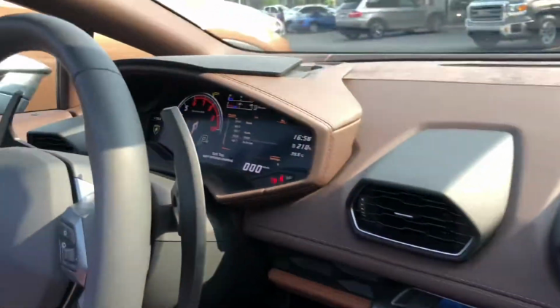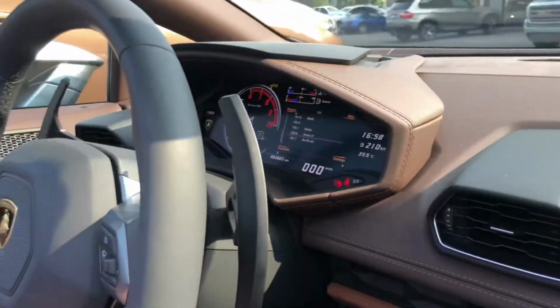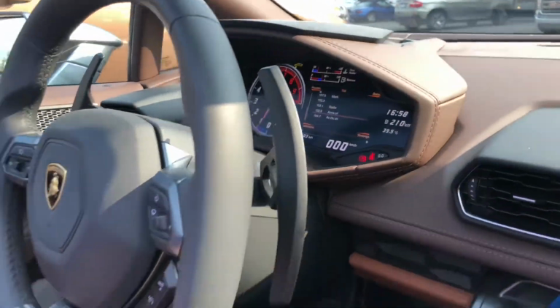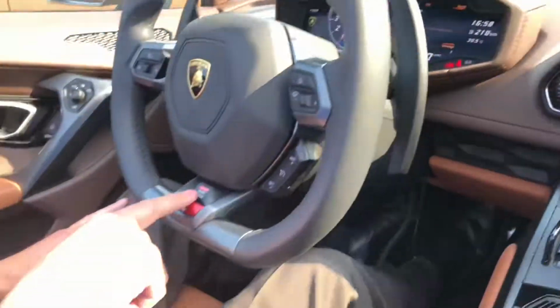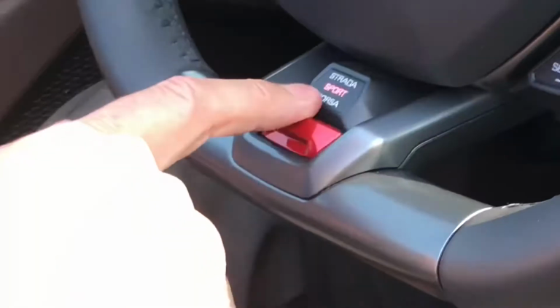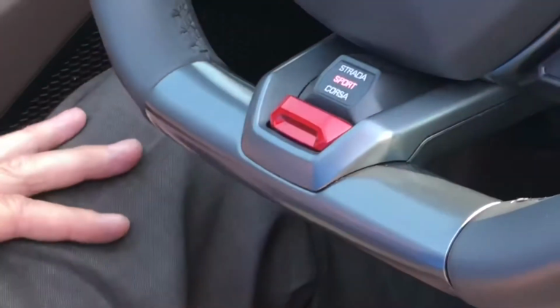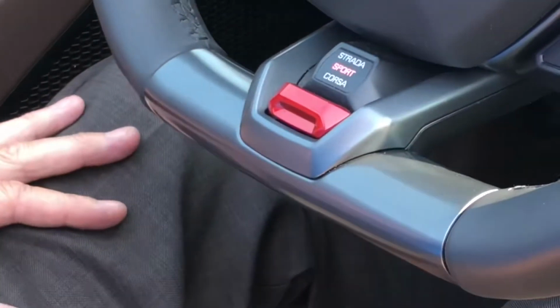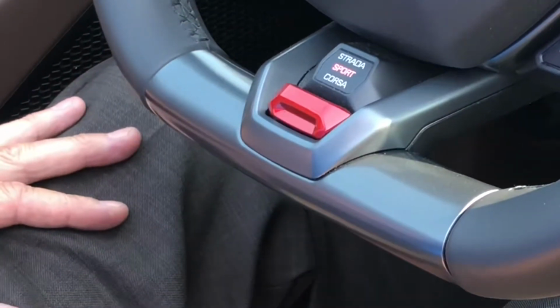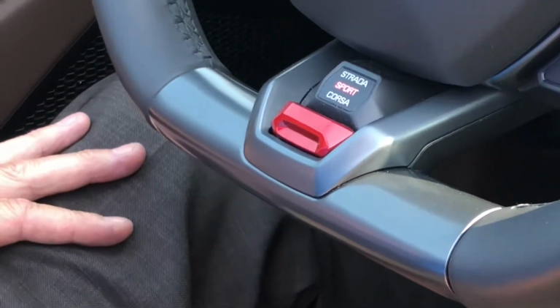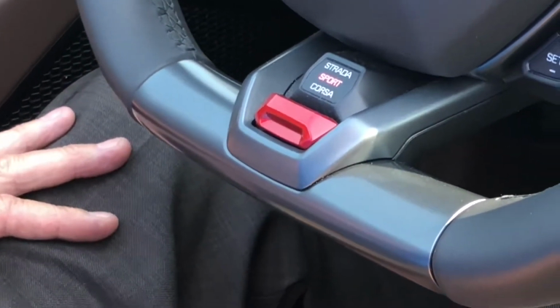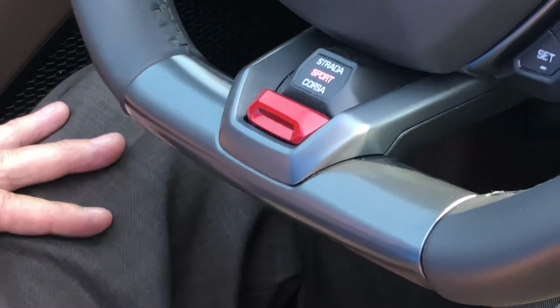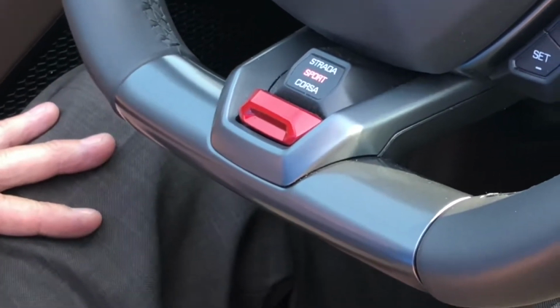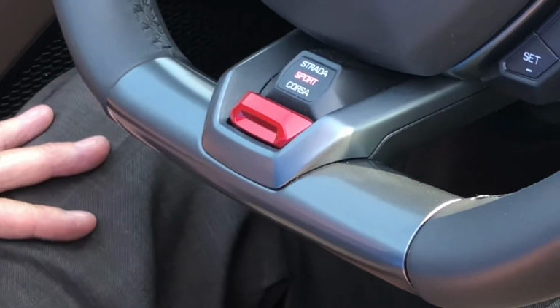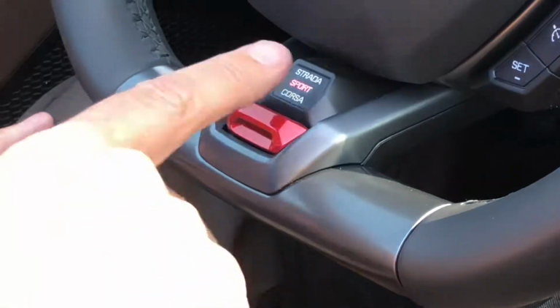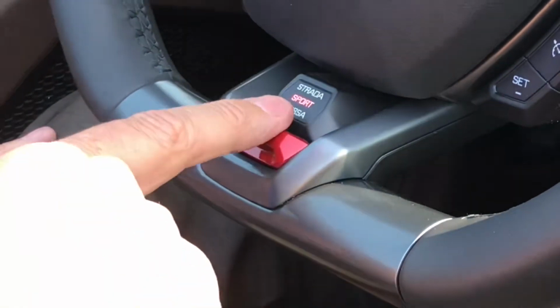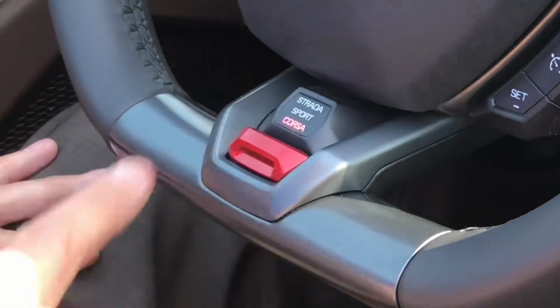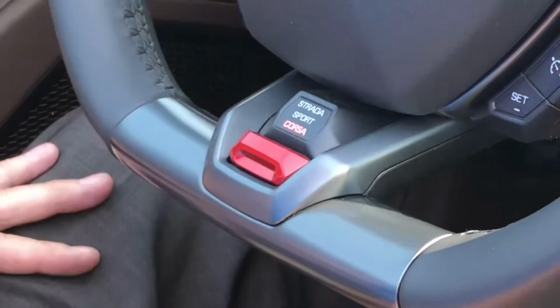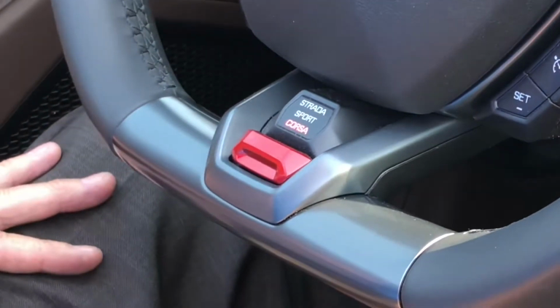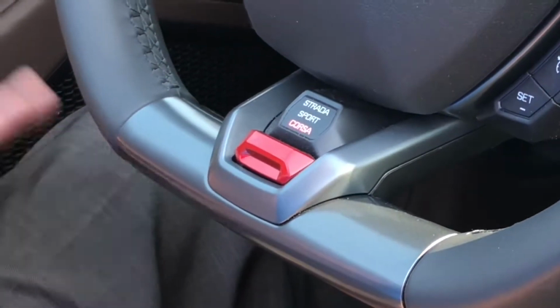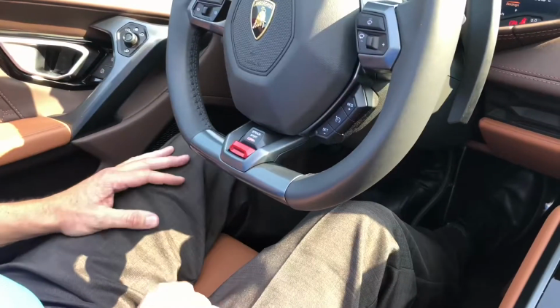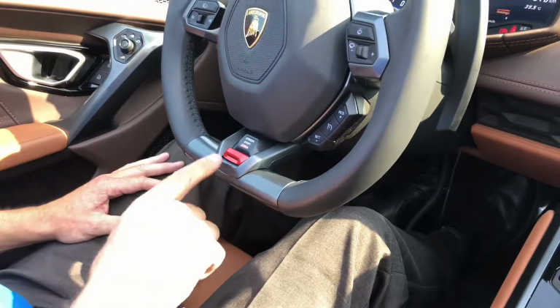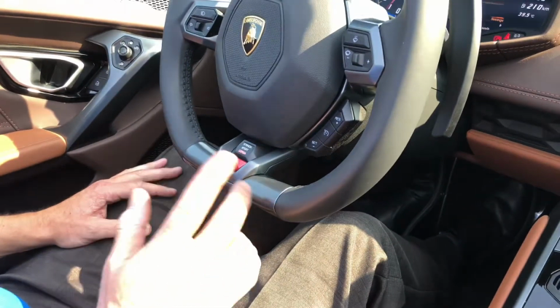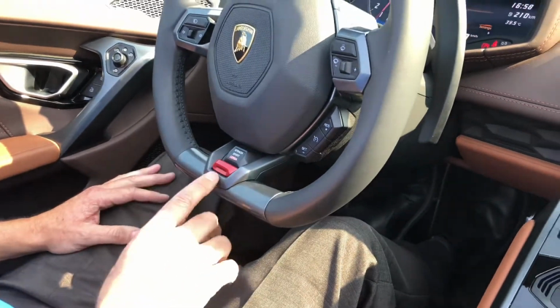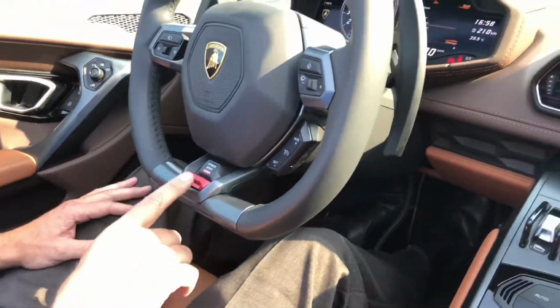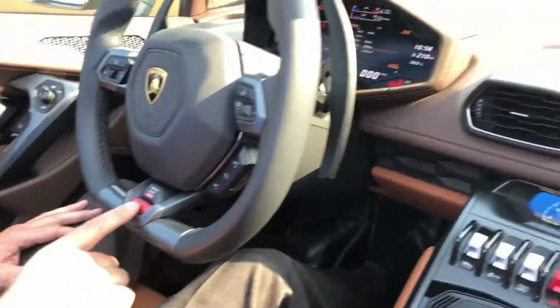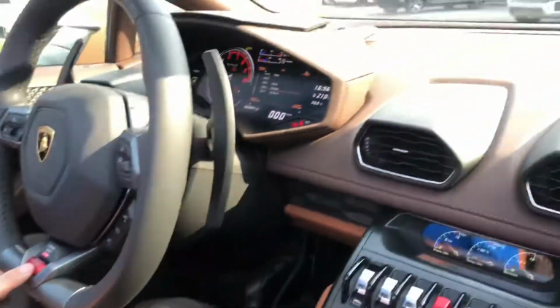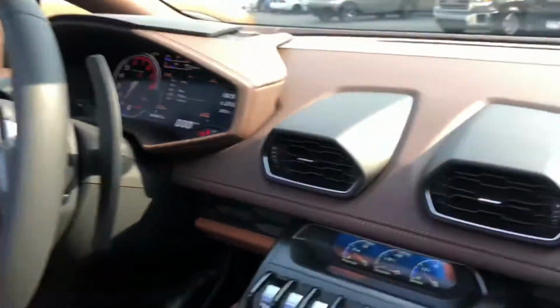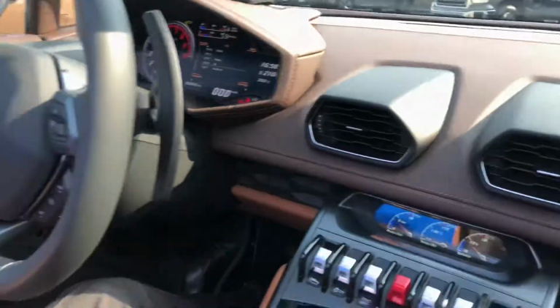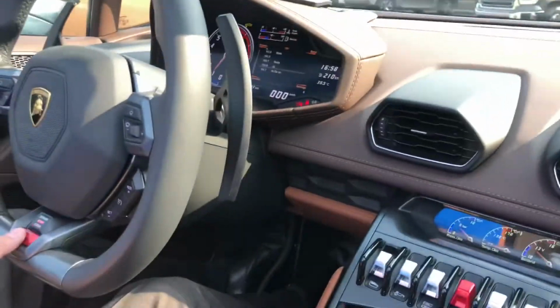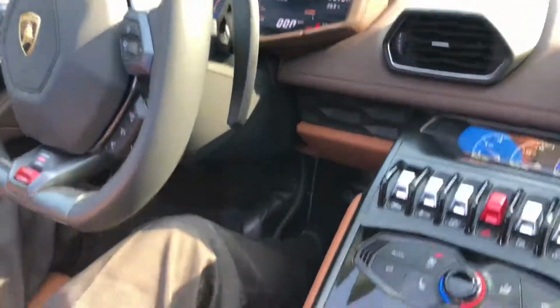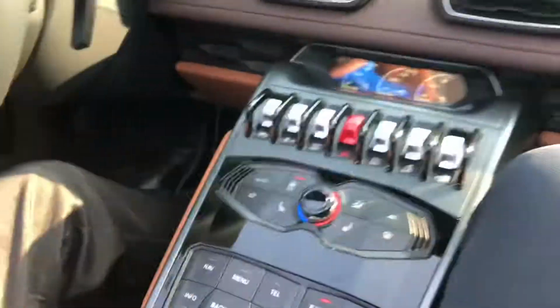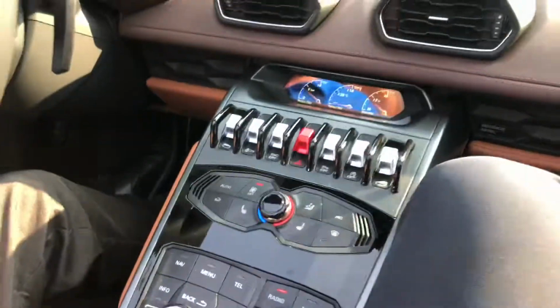So we're going to... Sport. You just hit that little red switch there, eh? Corsa's race. I won't do that, though. What does Corsa mean? Race in Italiano? Race, yeah.